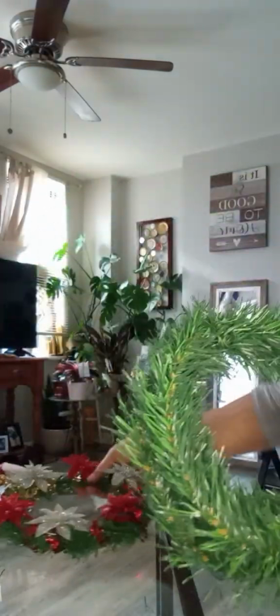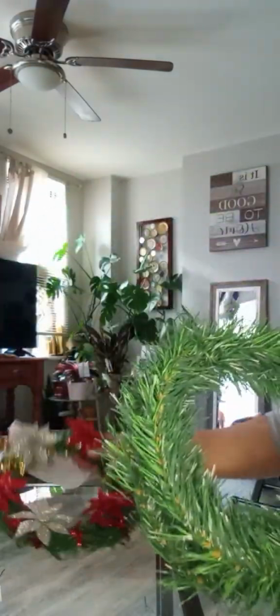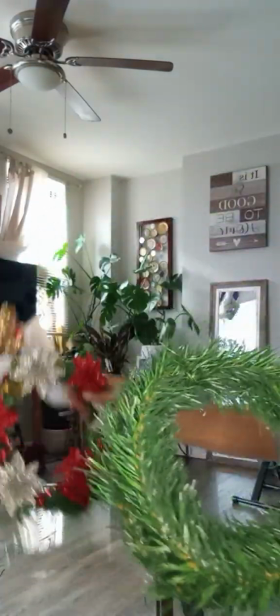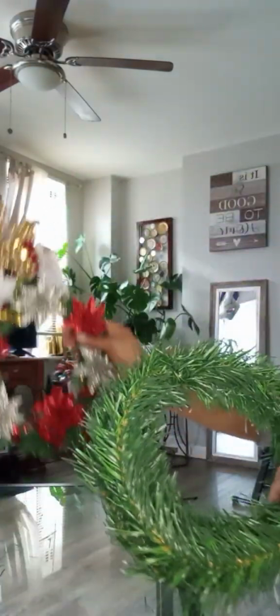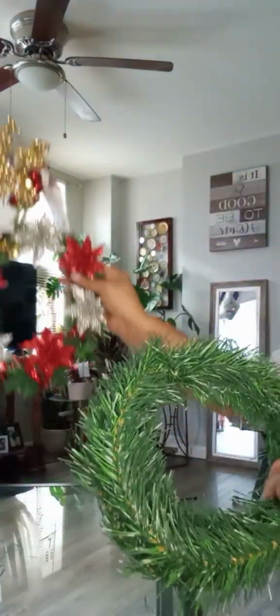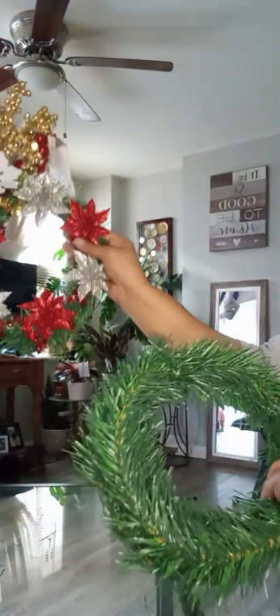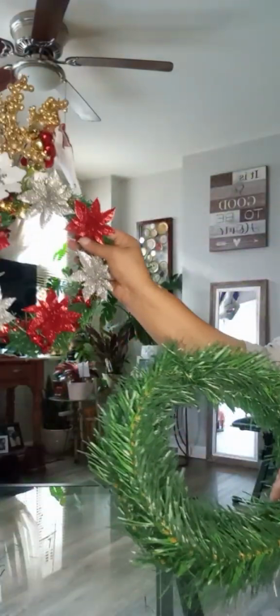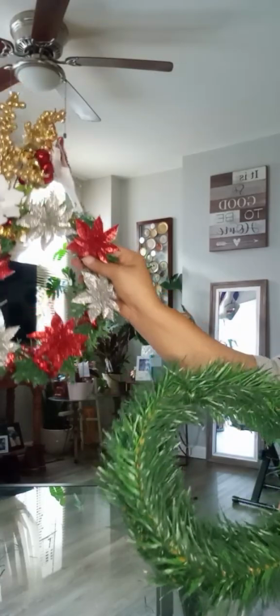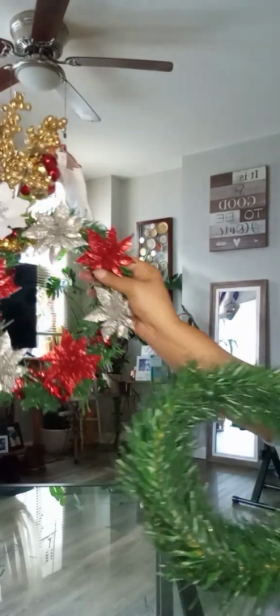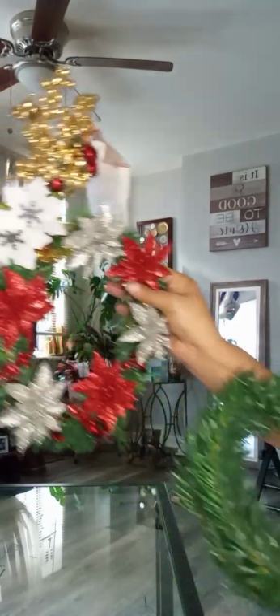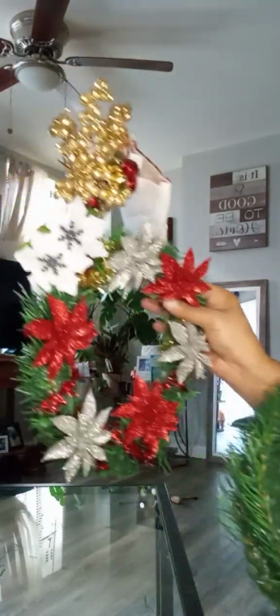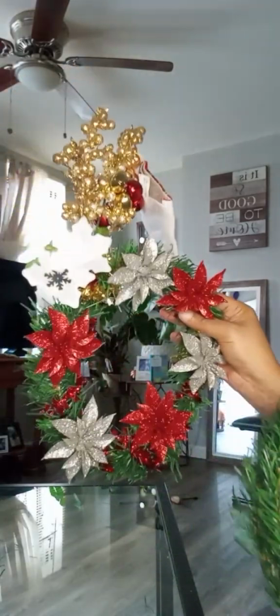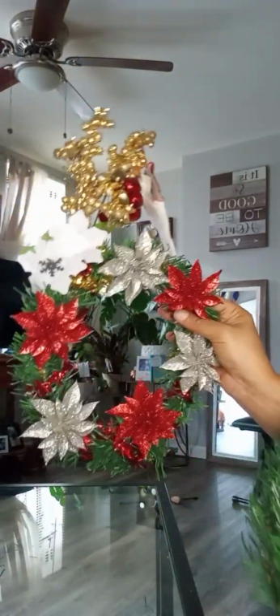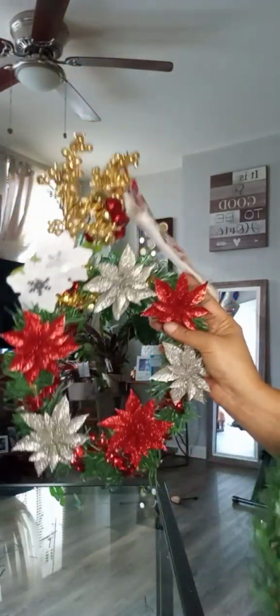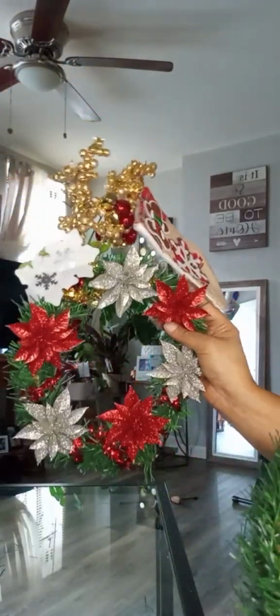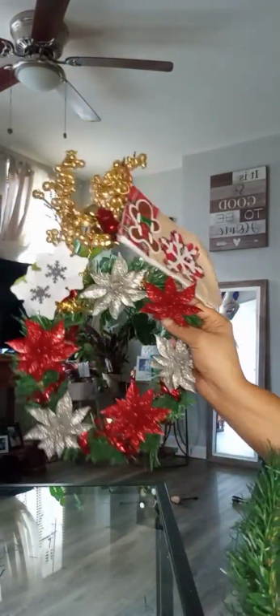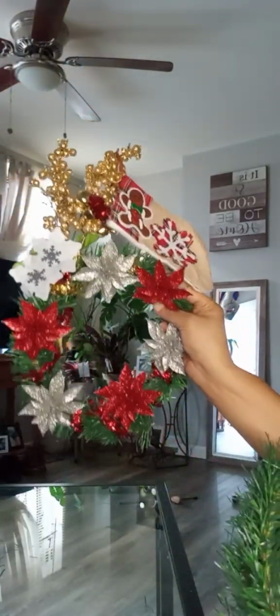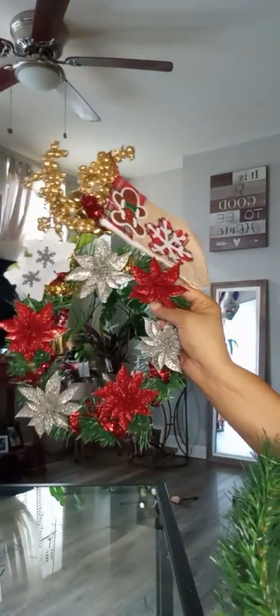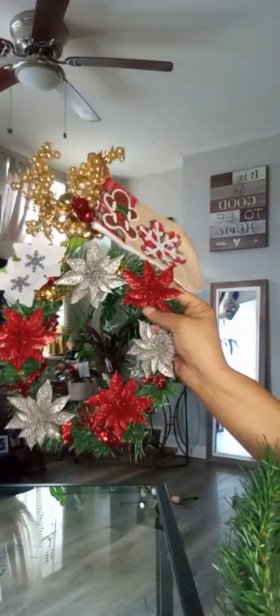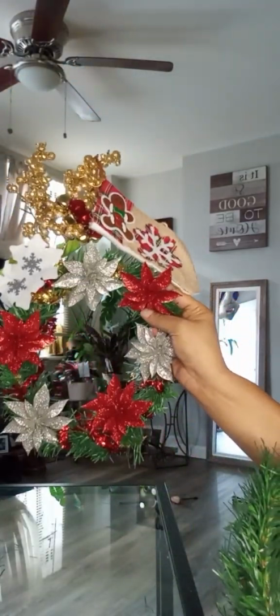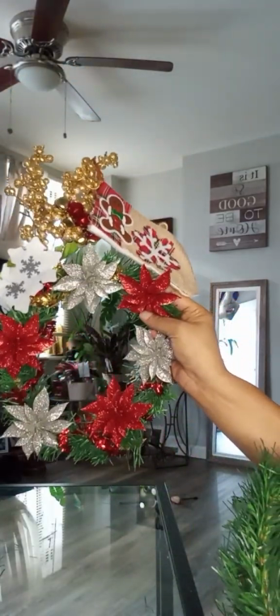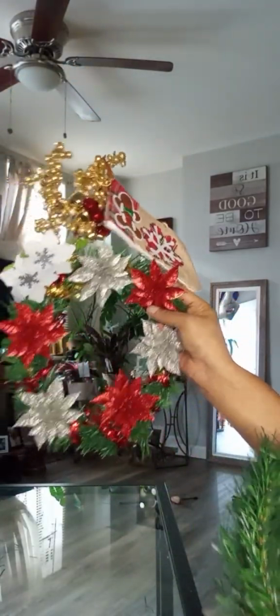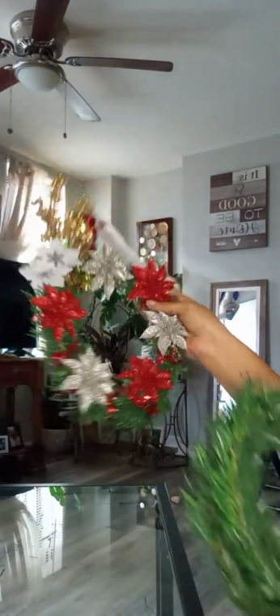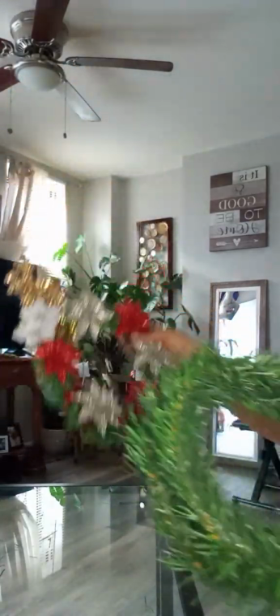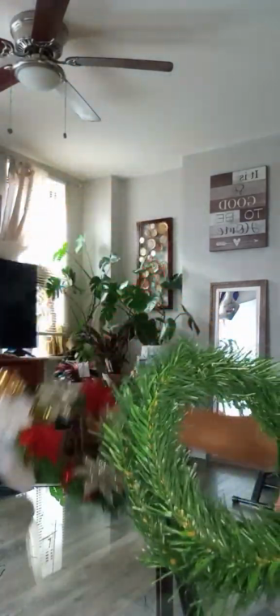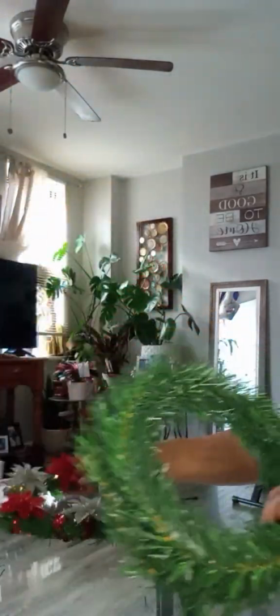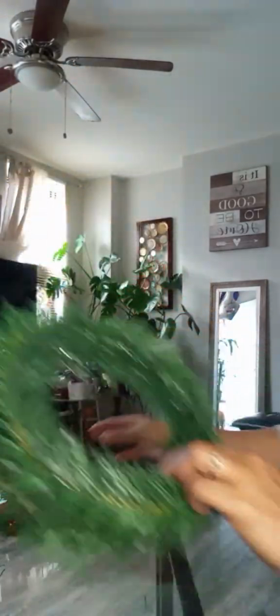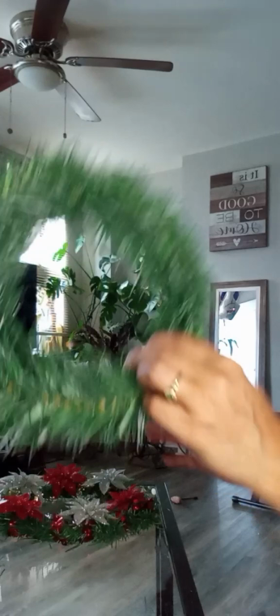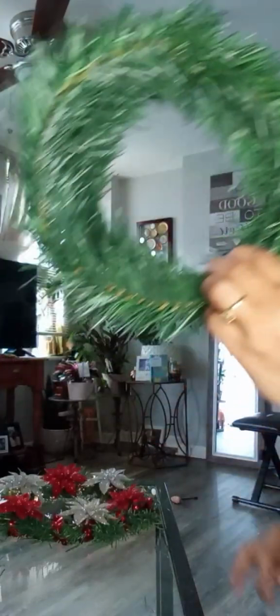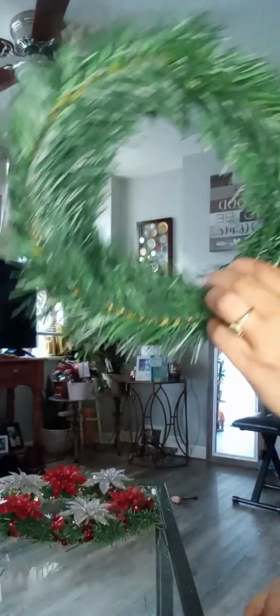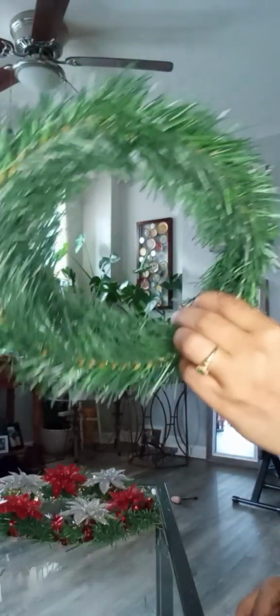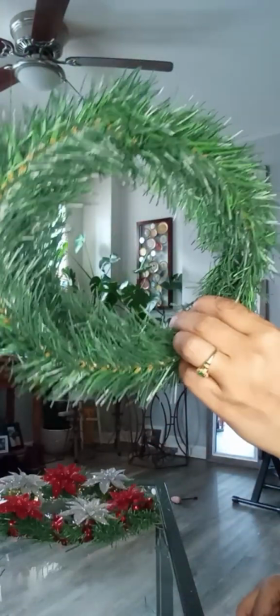I made one here. I don't know if y'all can see that, but I made that one, and I'm going to make this one.